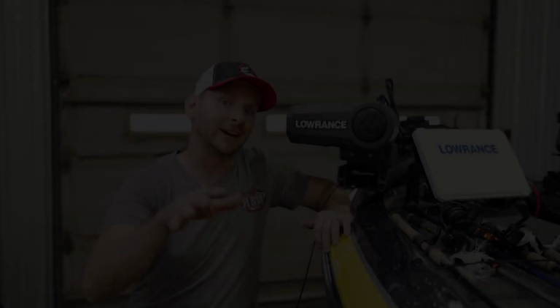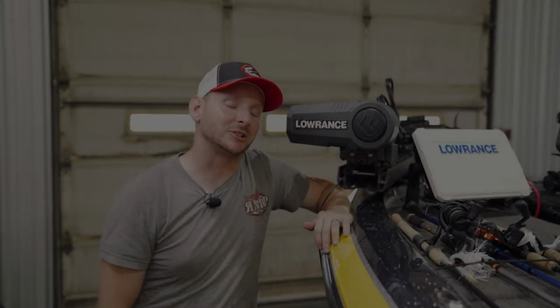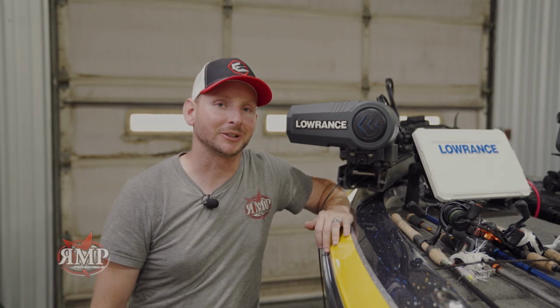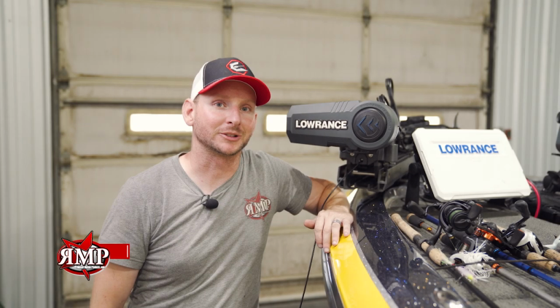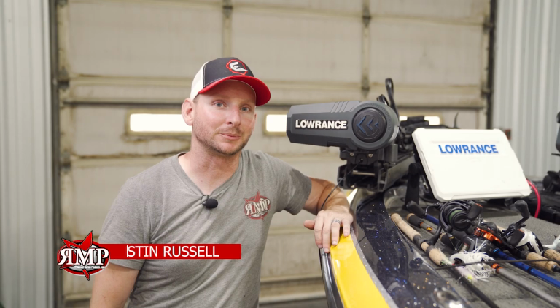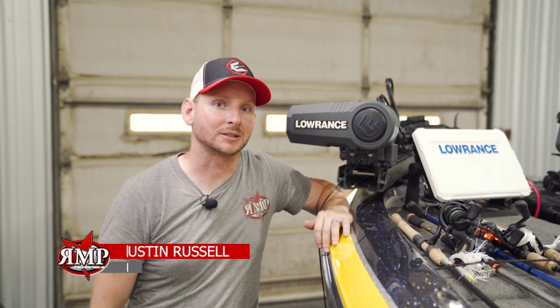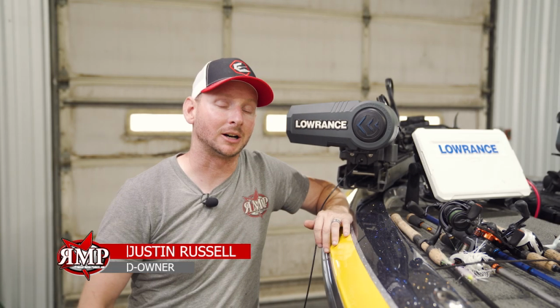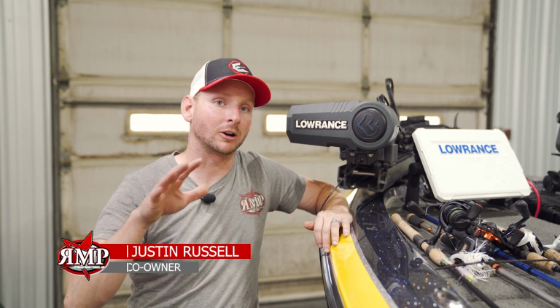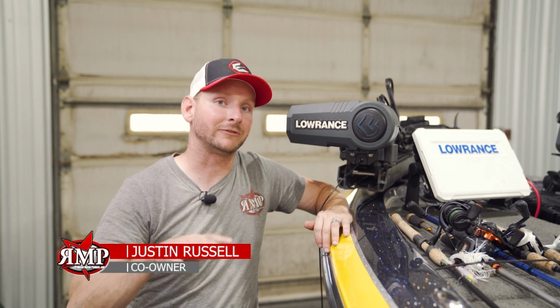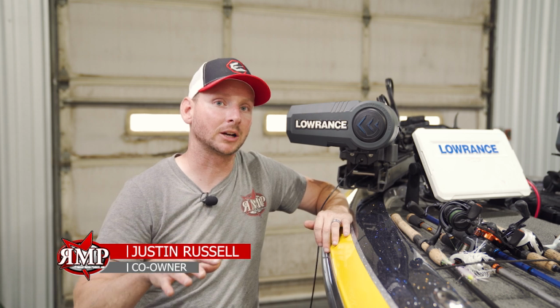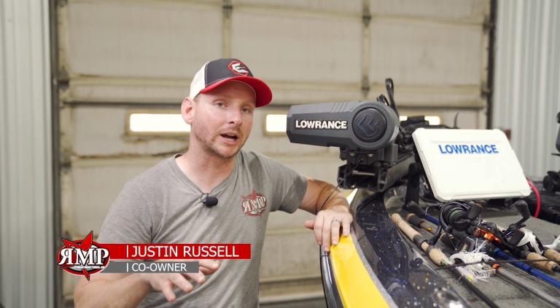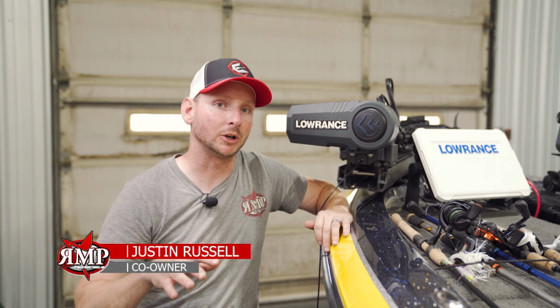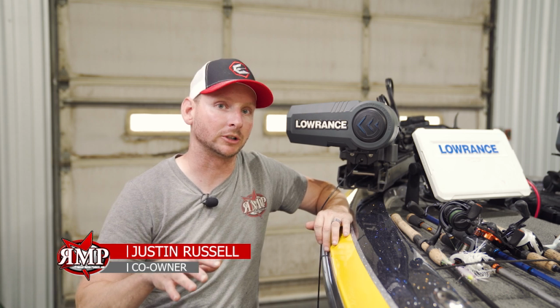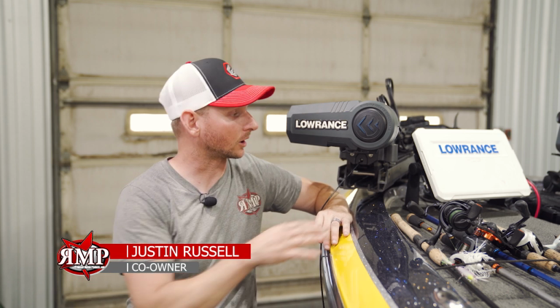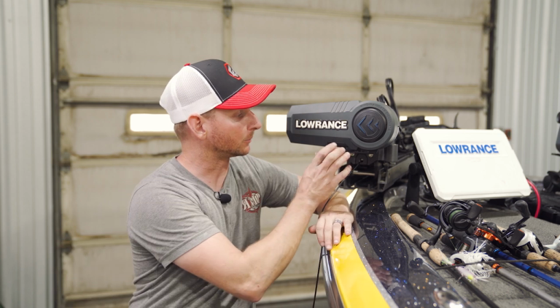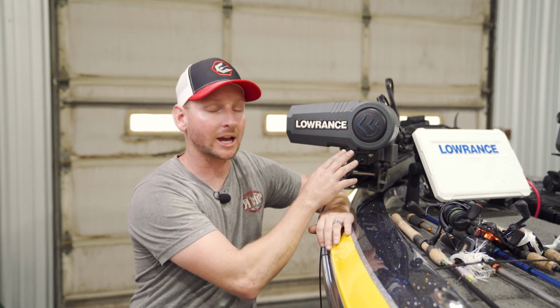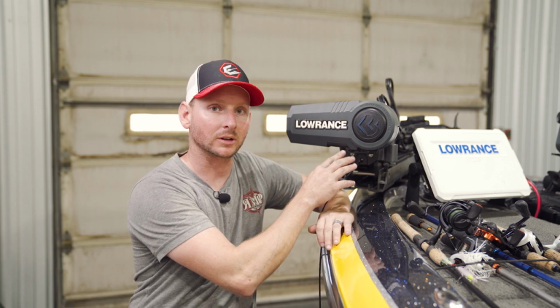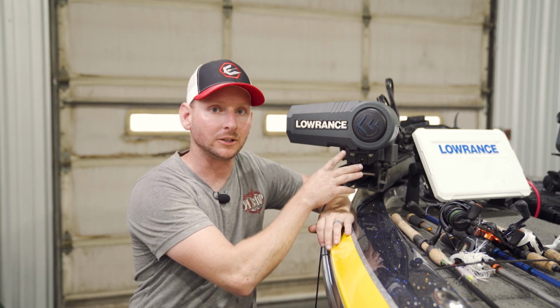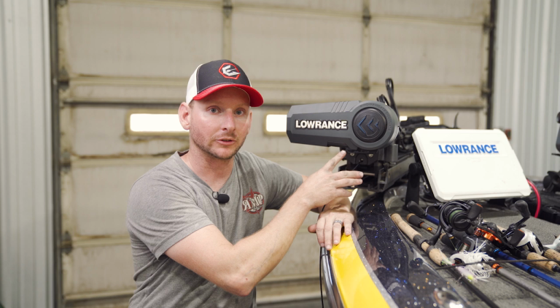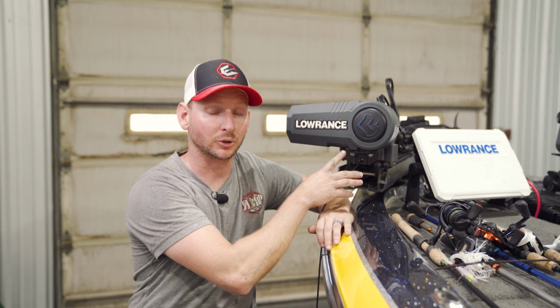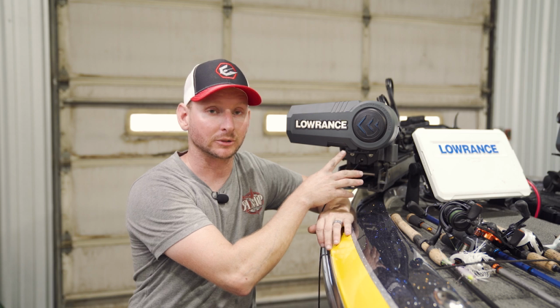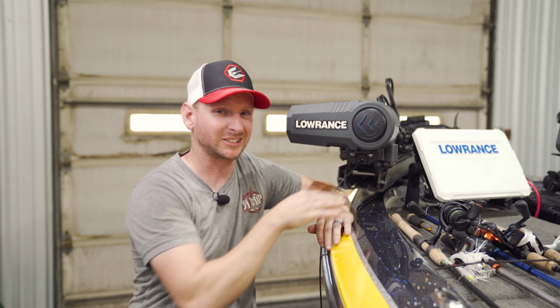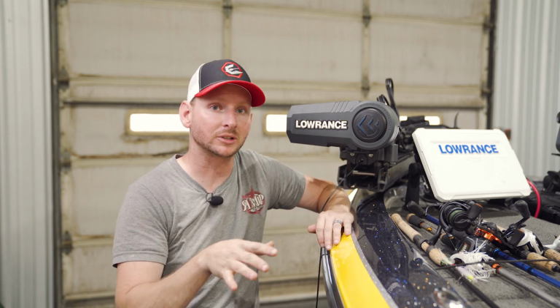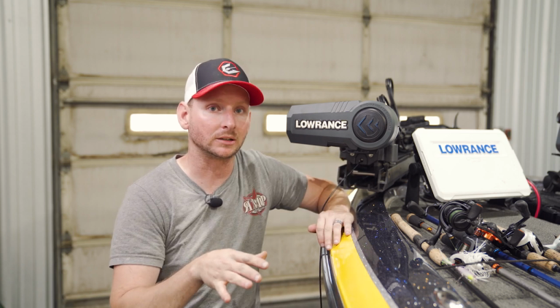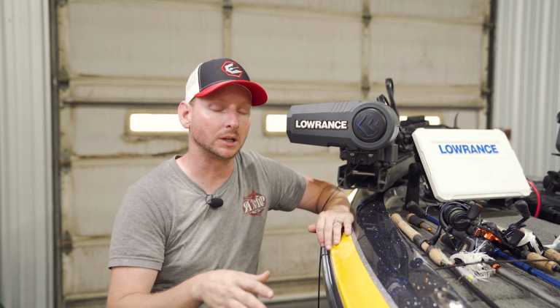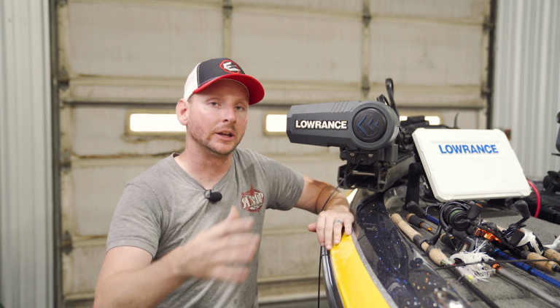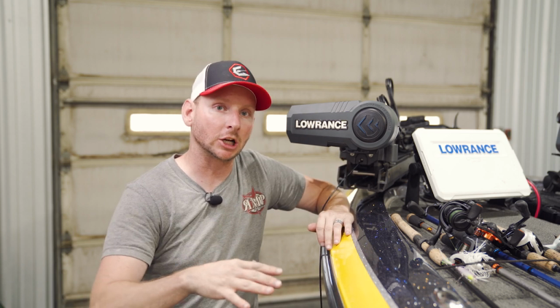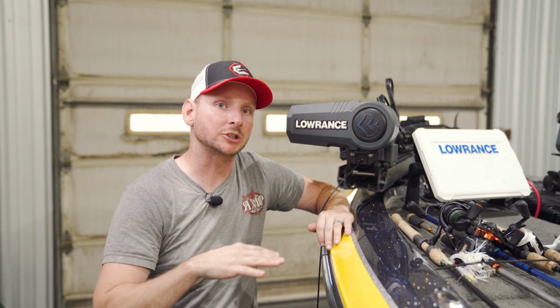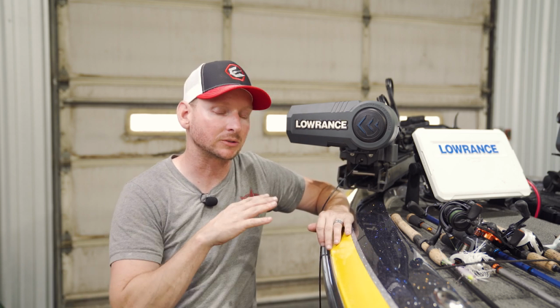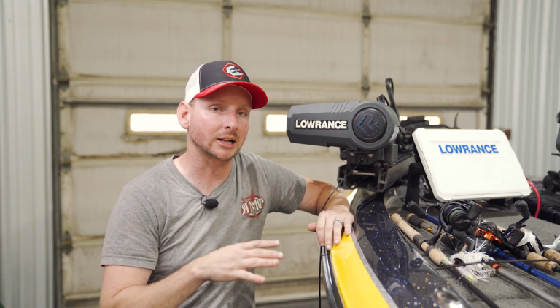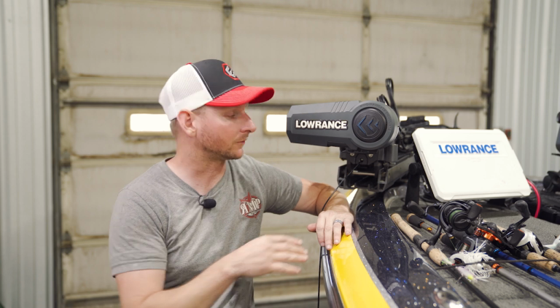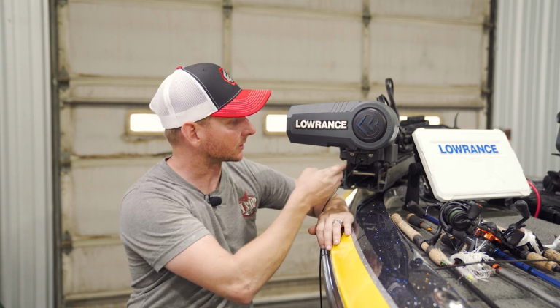Hey guys, Justin Russell with RussellMarineProducts.com. On our unveiling of the Lowrance Ghost trolling motor, I pointed out one of the key features on this trolling motor that I really like. Didn't really say what it did, but in this video I just wanted to showcase exactly what that feature is.